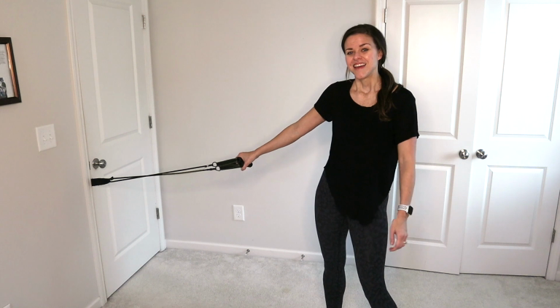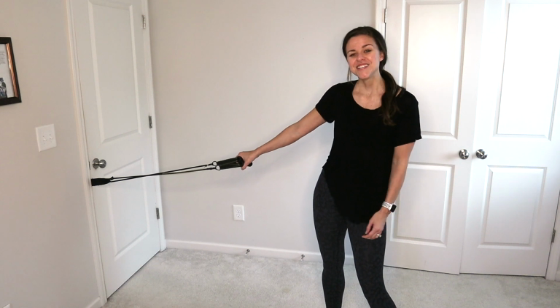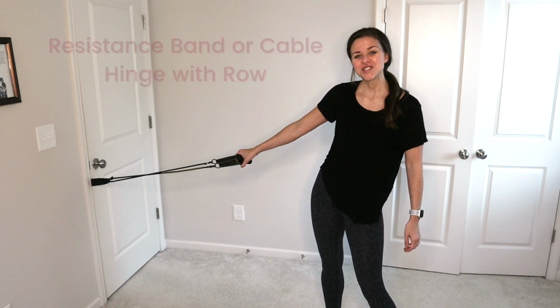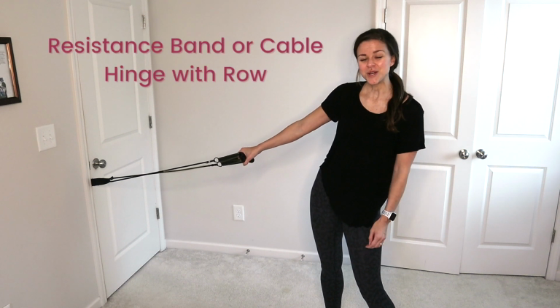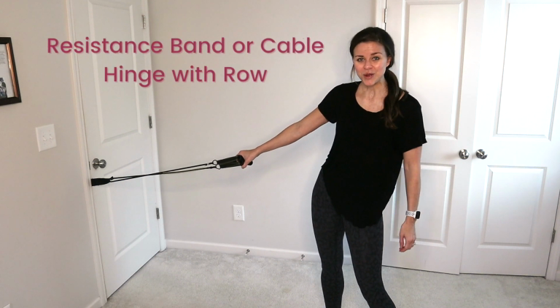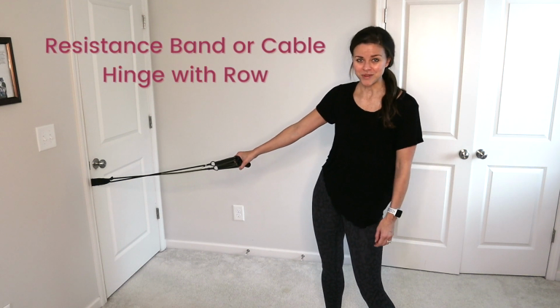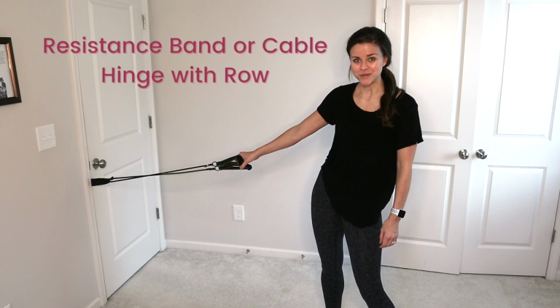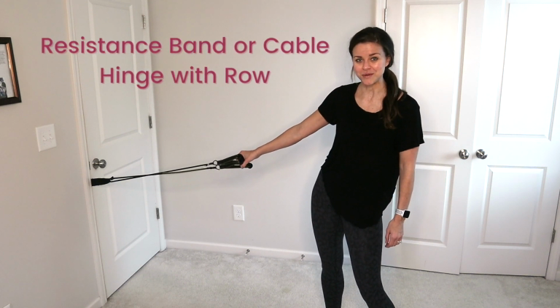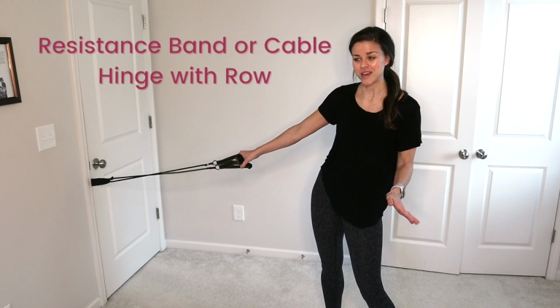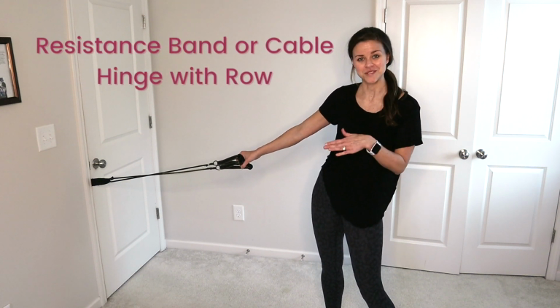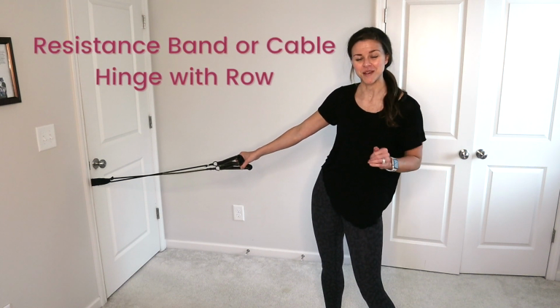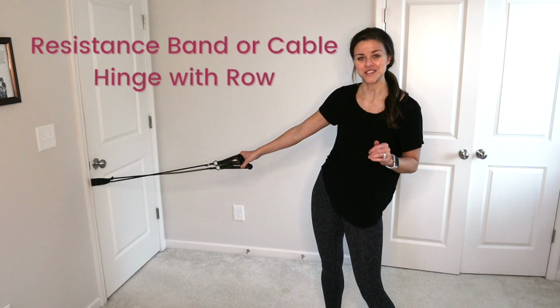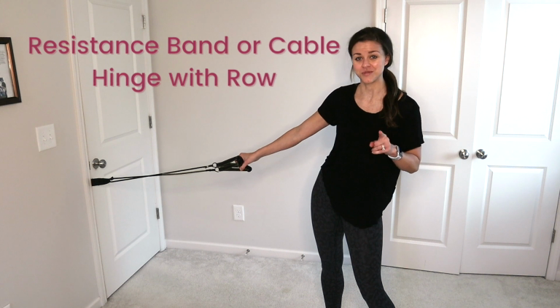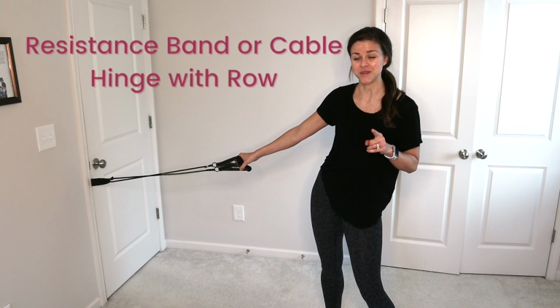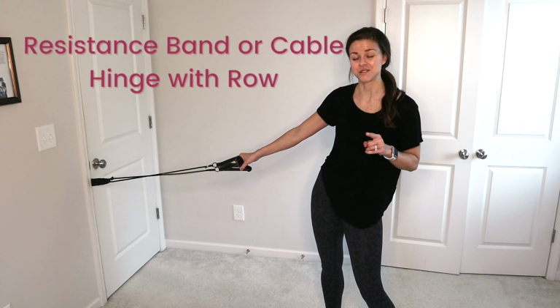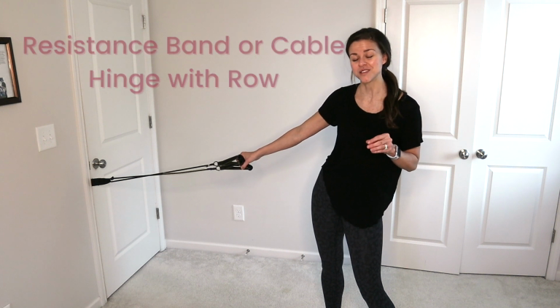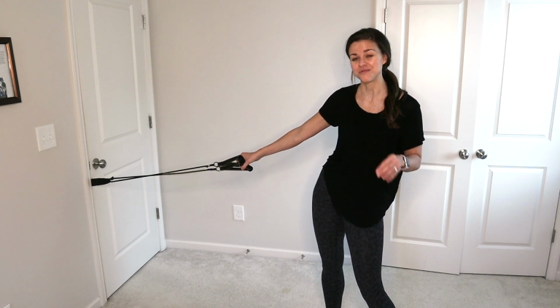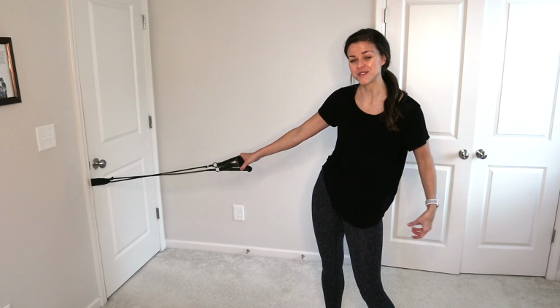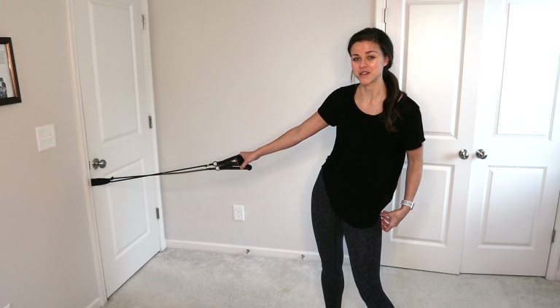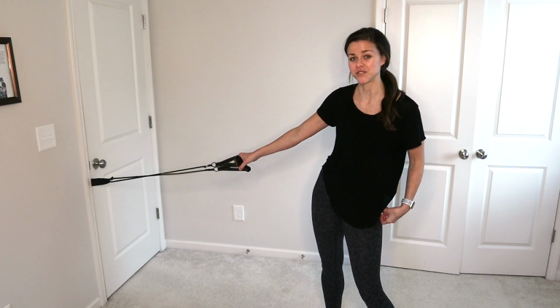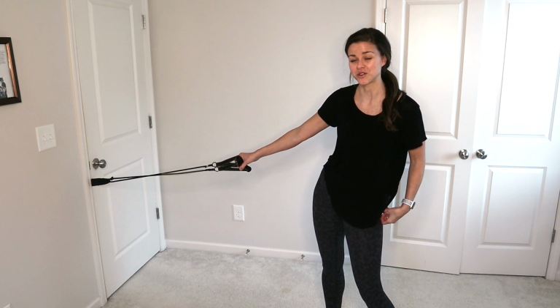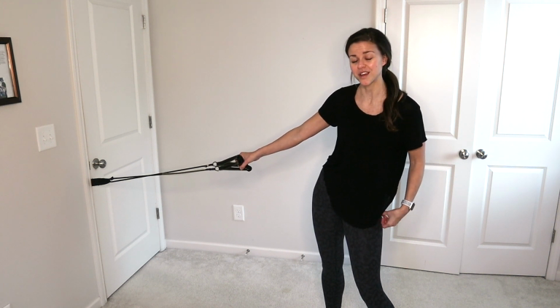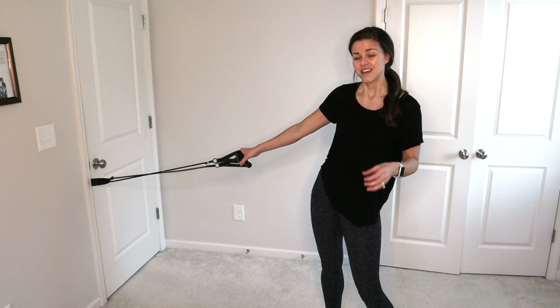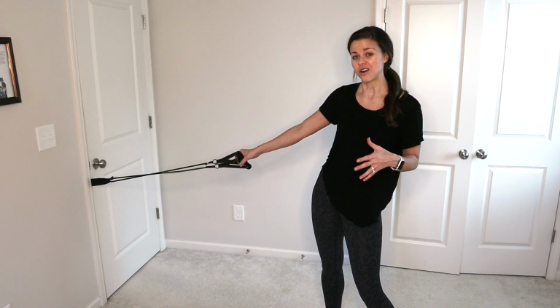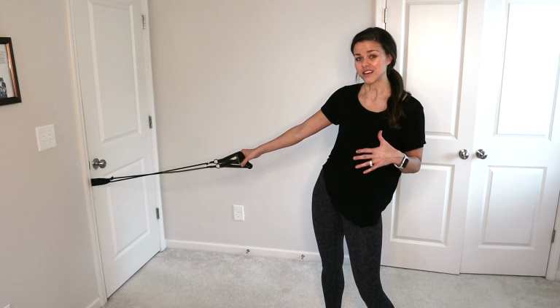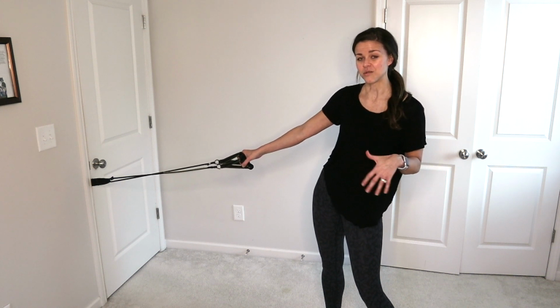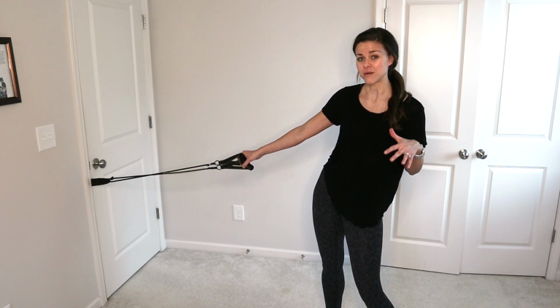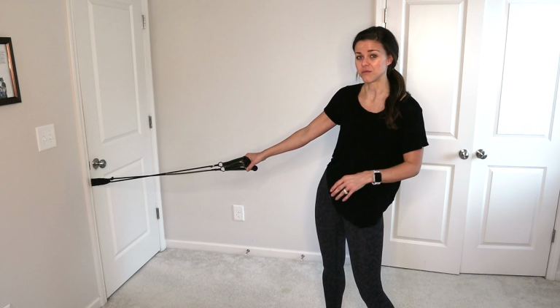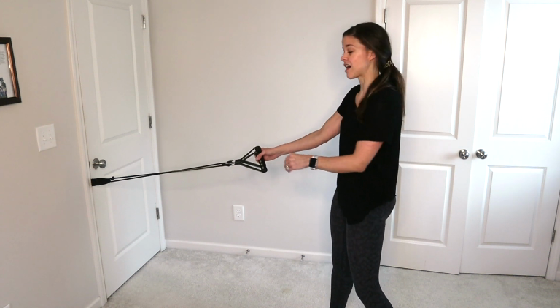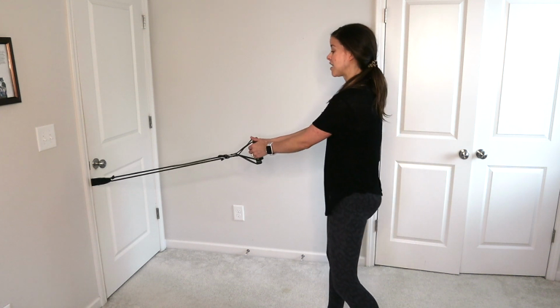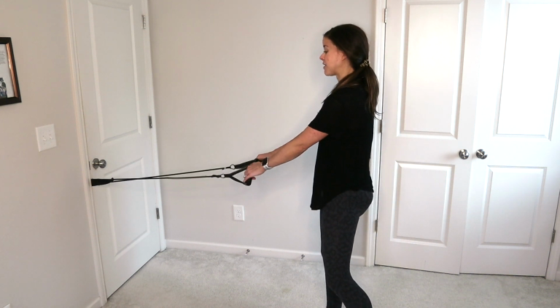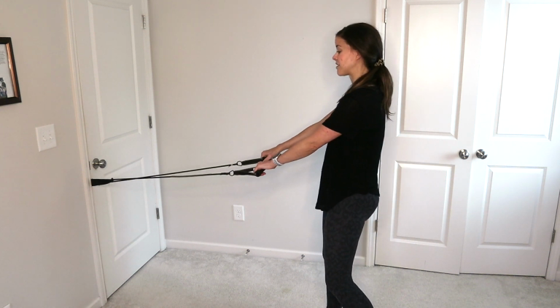Hinge to row with a cable or resistance band. This is a great one because you're going to feel those hamstrings really stretch and work, and then you're also going to get that core and that upper body working as well. It's one of my favorite things.